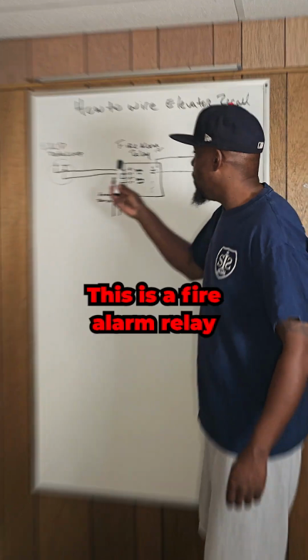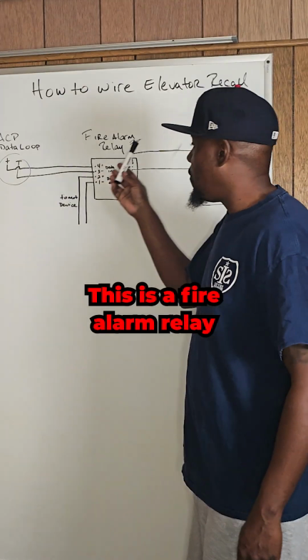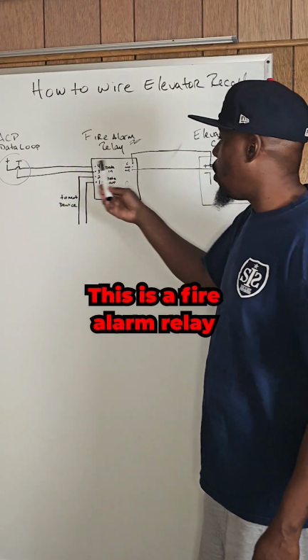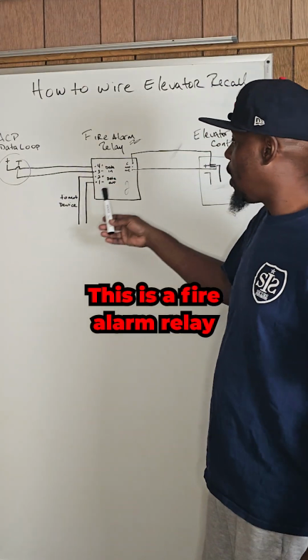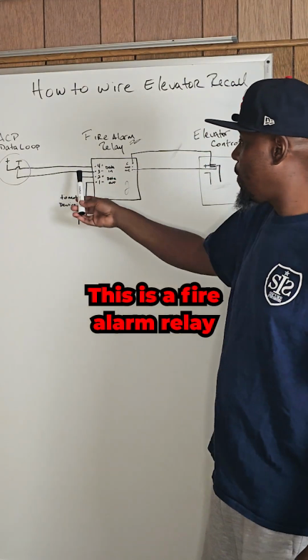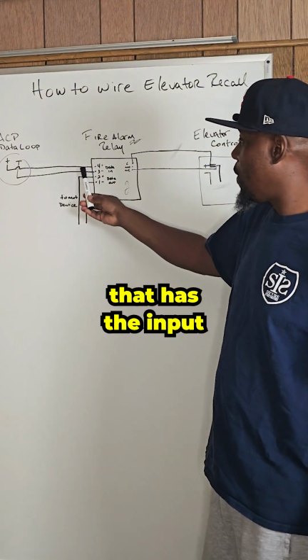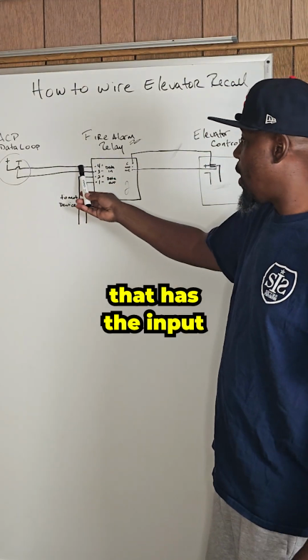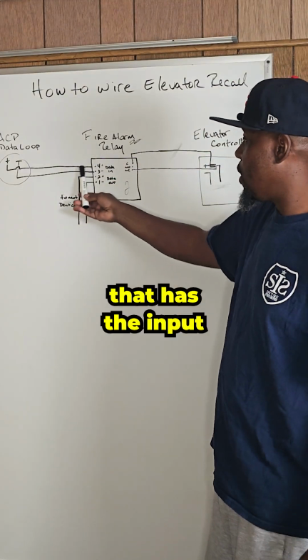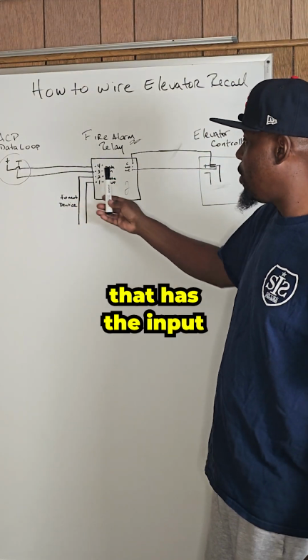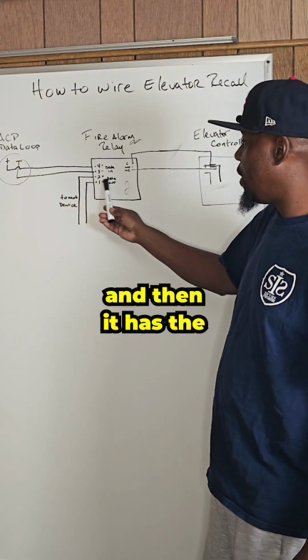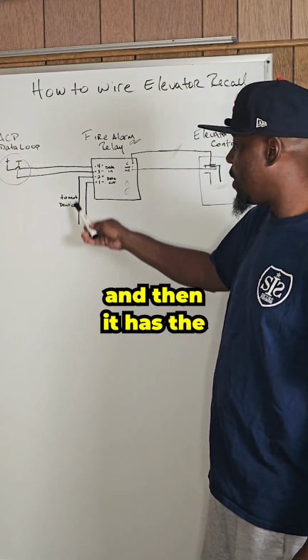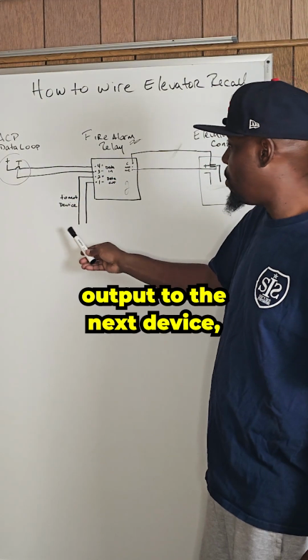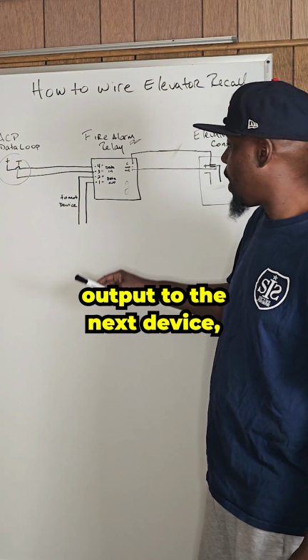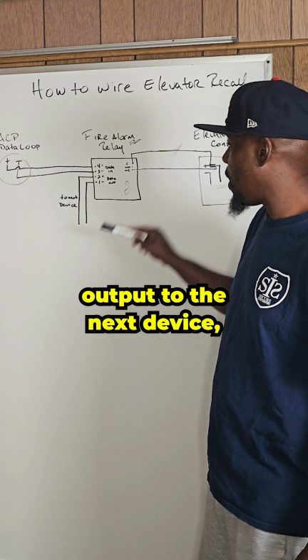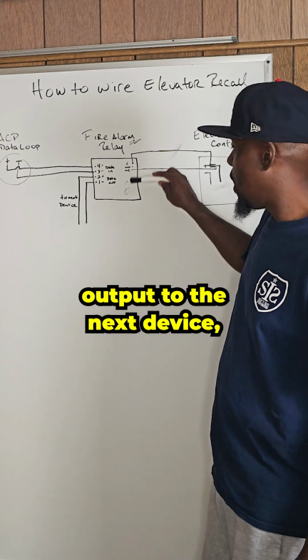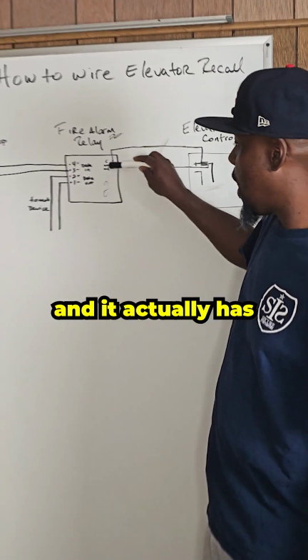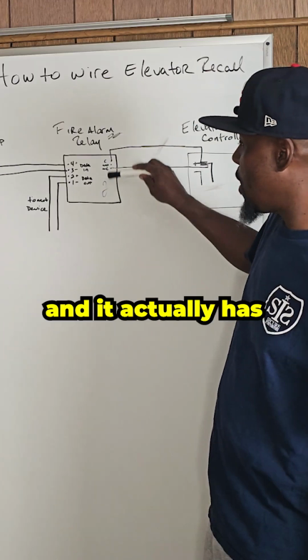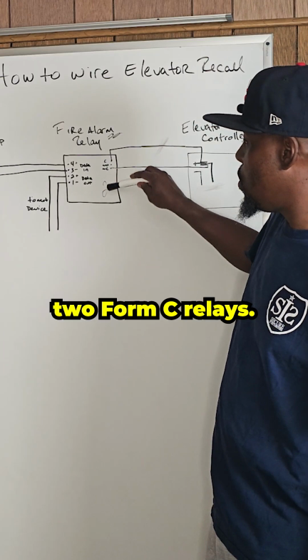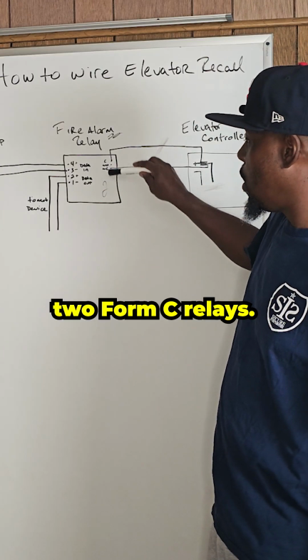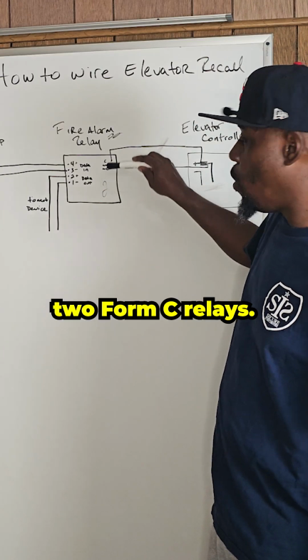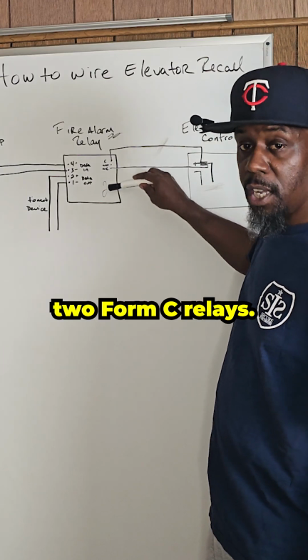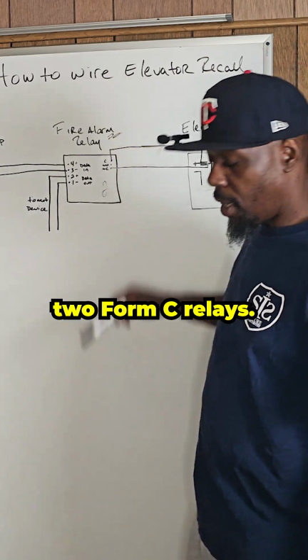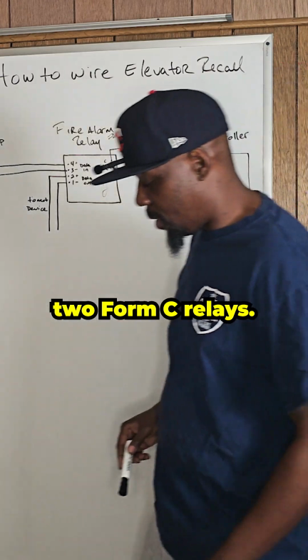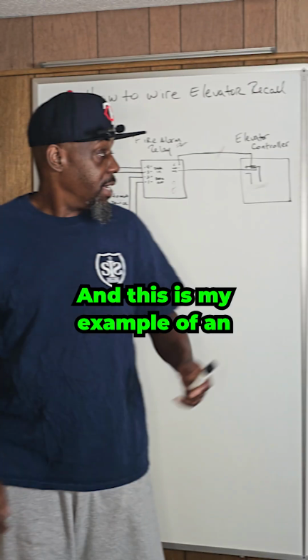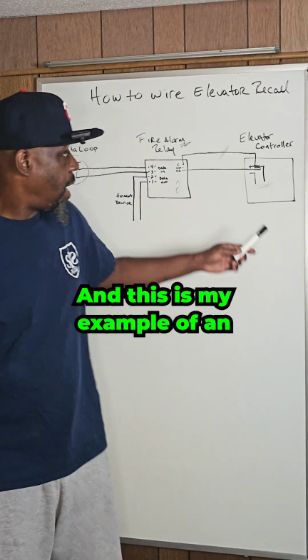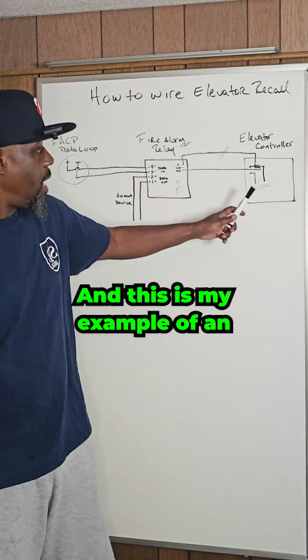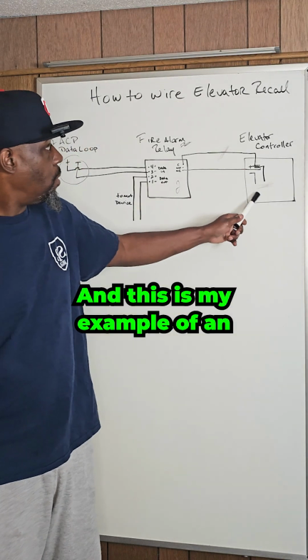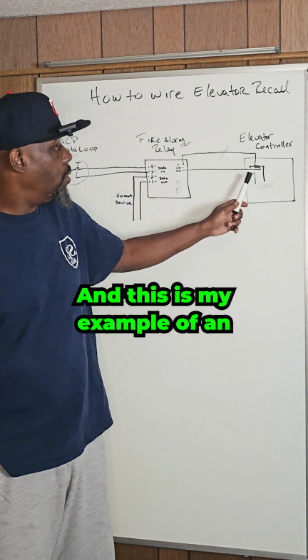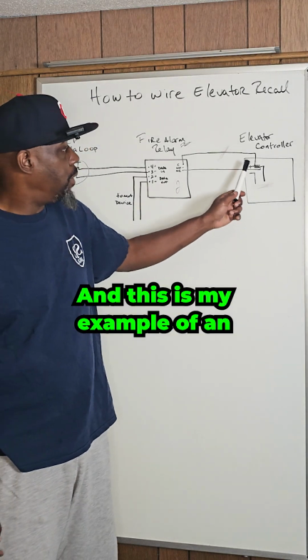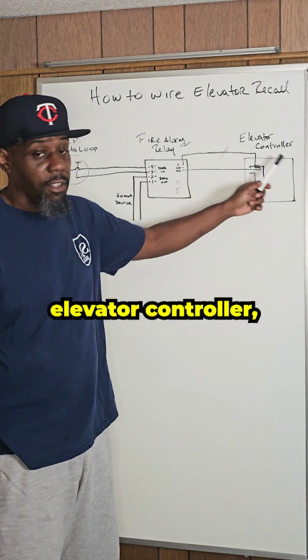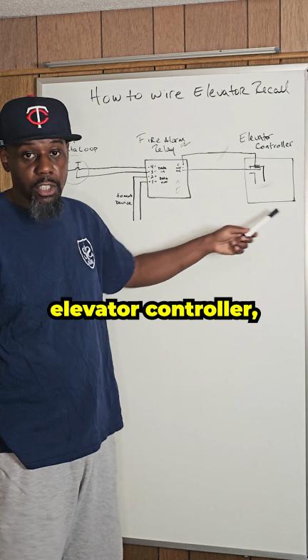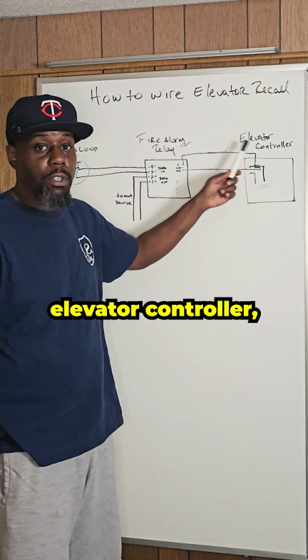This is a fire alarm relay that has the input, and then it has the output to the next device, and it actually has two Form C relays. And this is my example of an elevator controller.